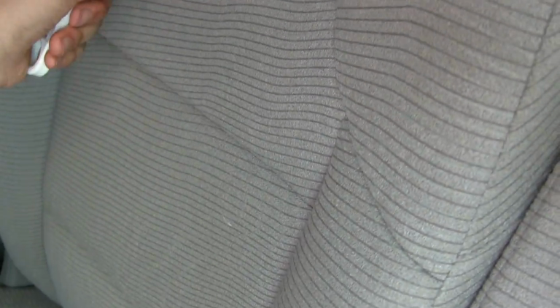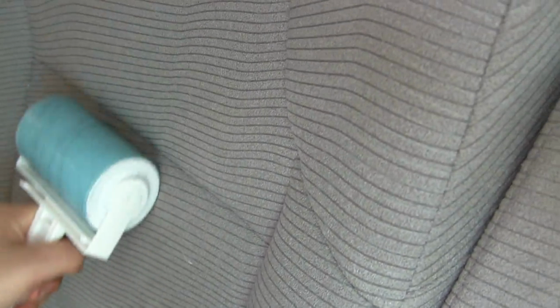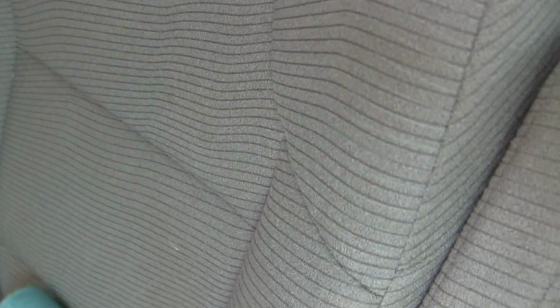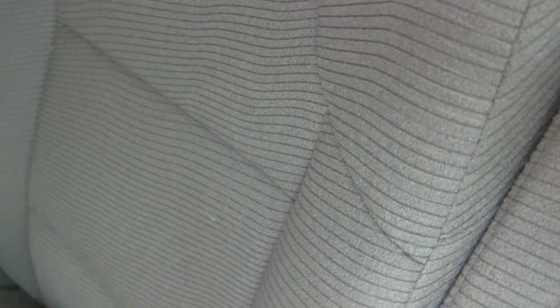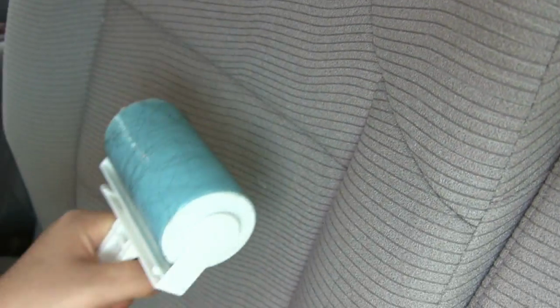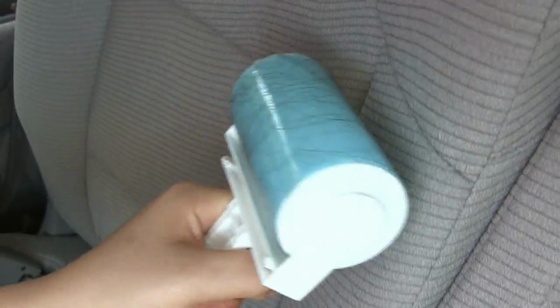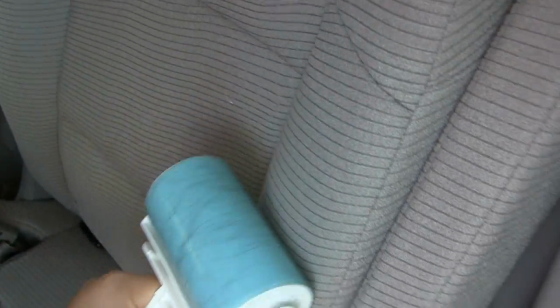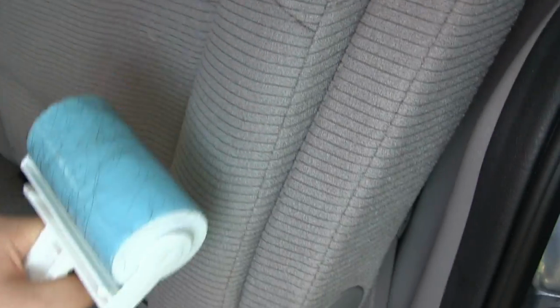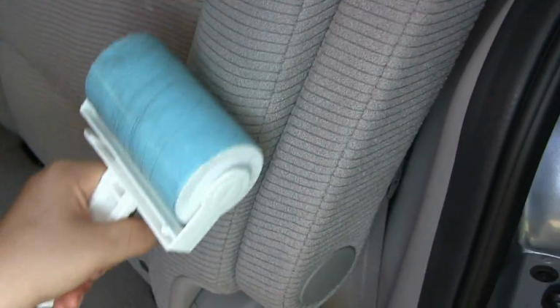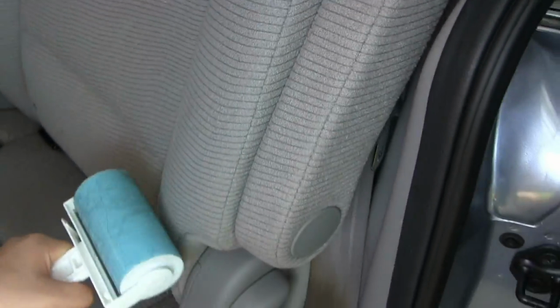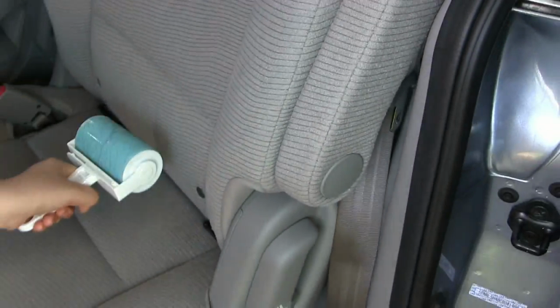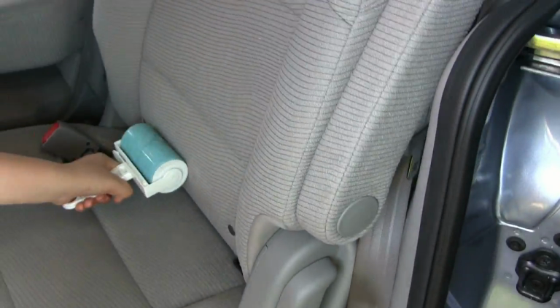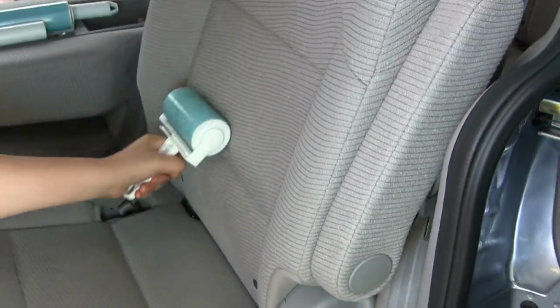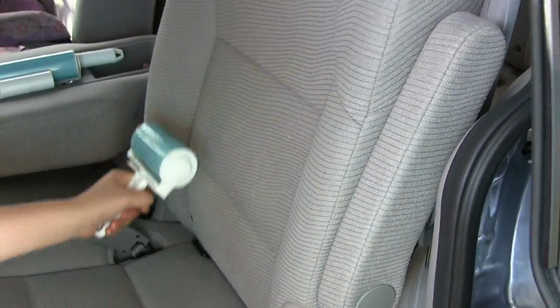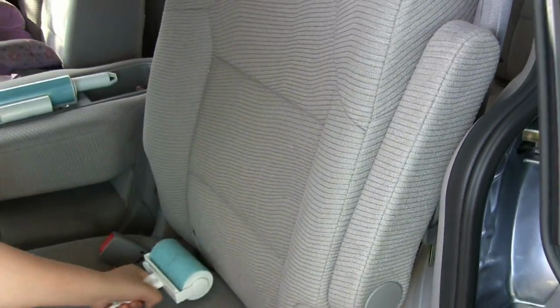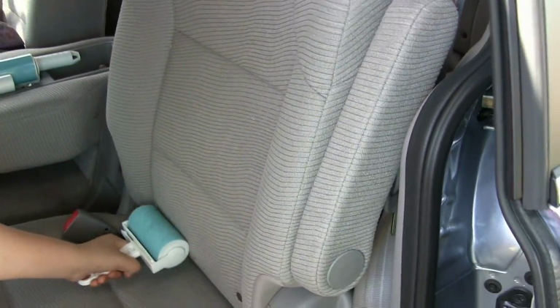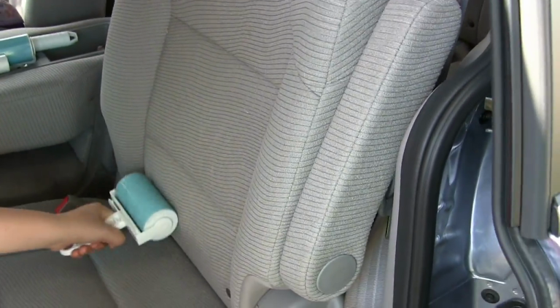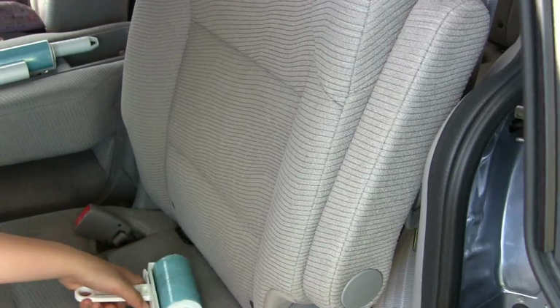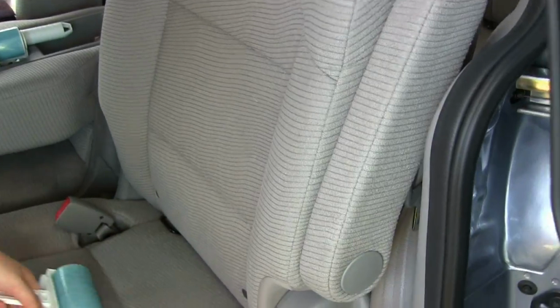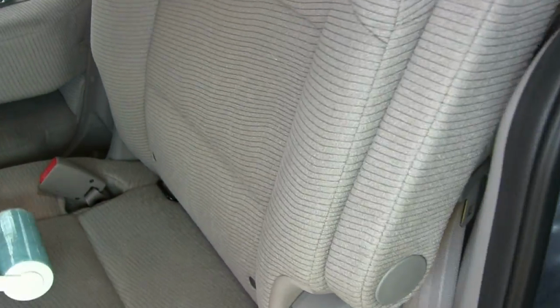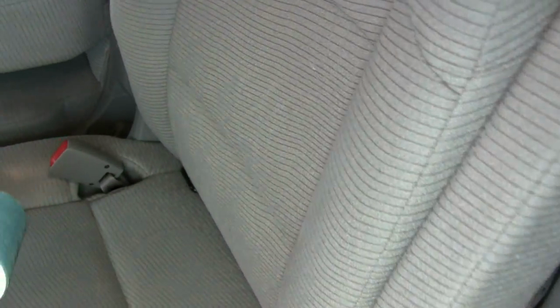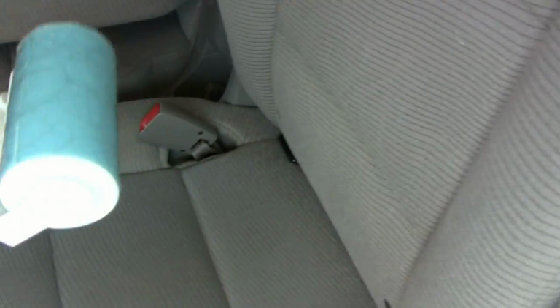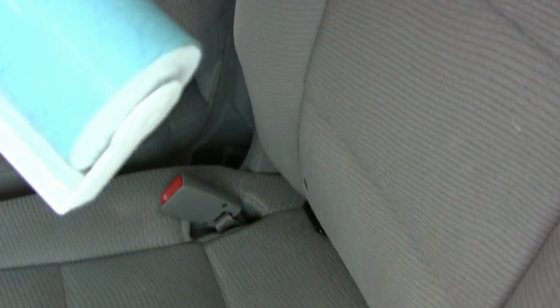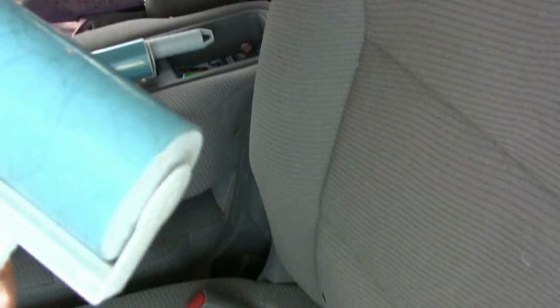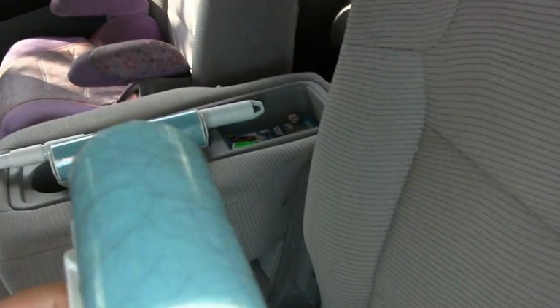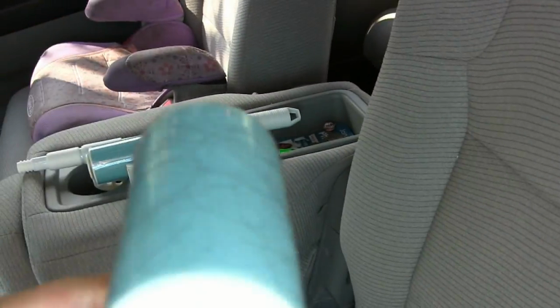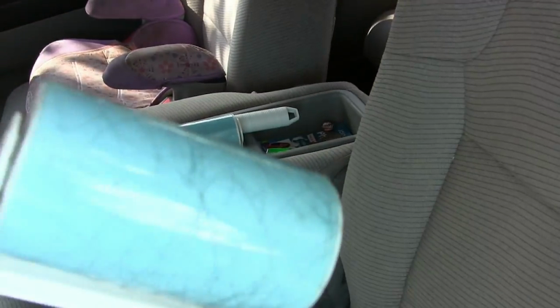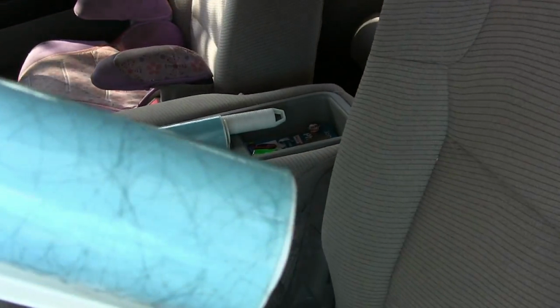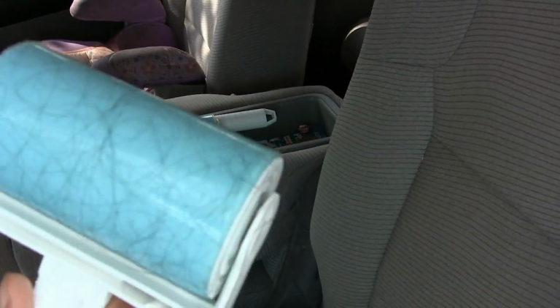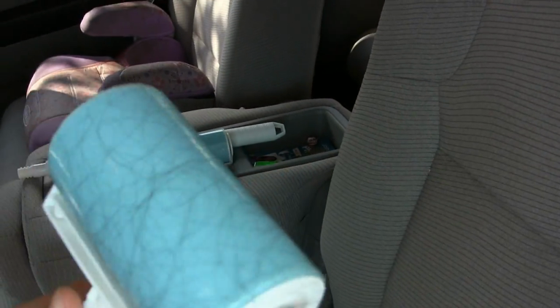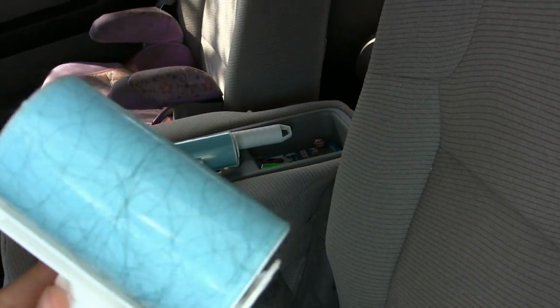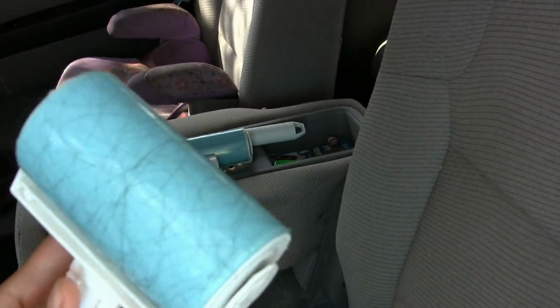Would you say that's all the hairs? Have you gotten them? Pretty much, yeah. Okay, let's see the roller — let me have a look. Yeah, it certainly has collected a lot of hair.